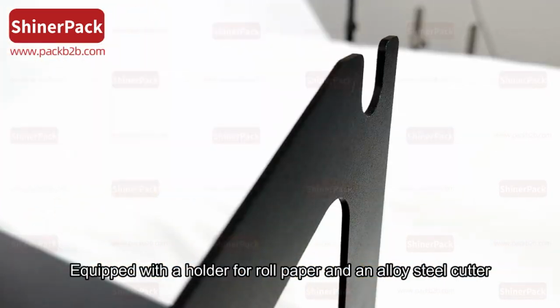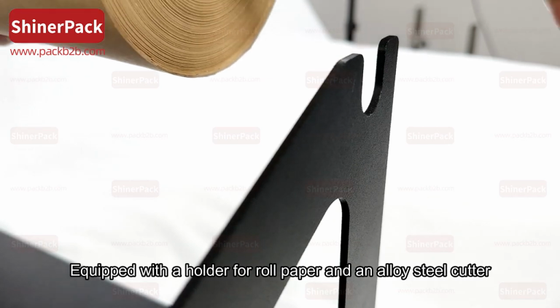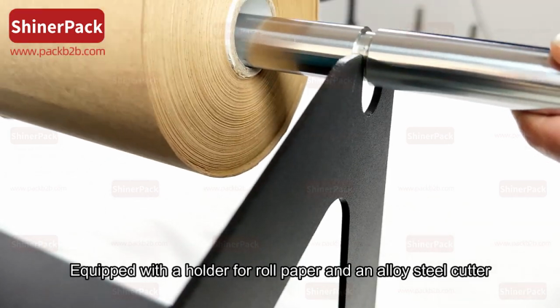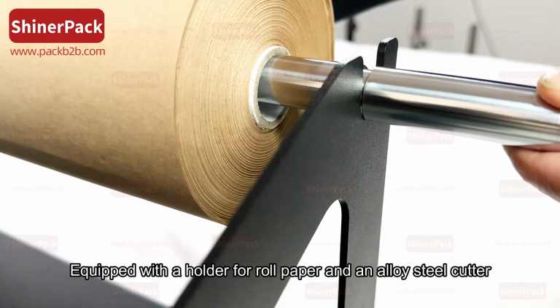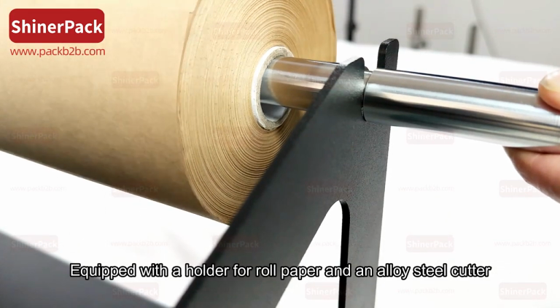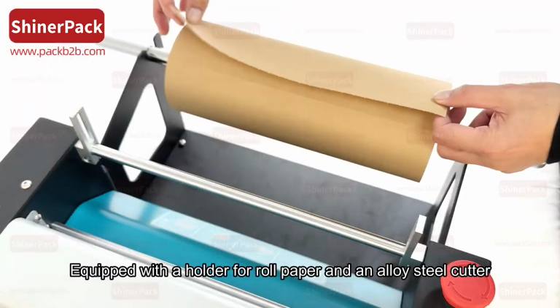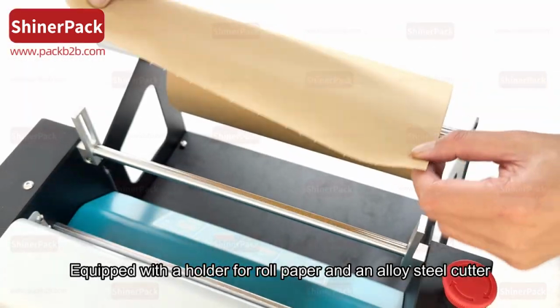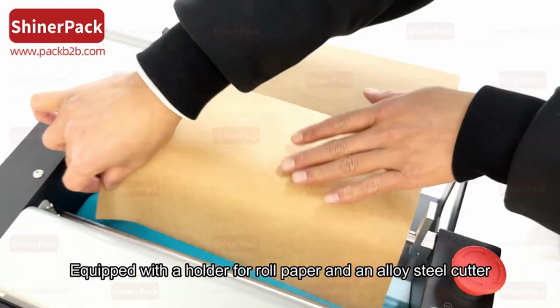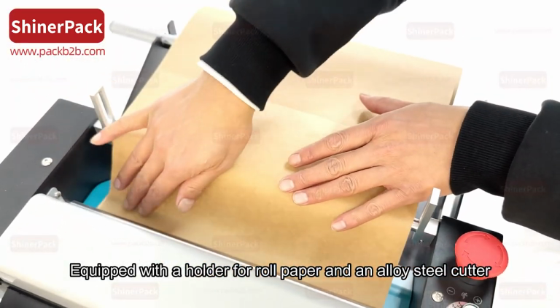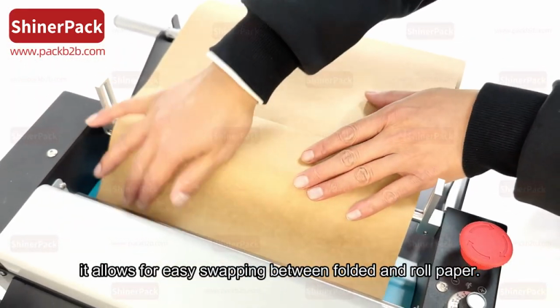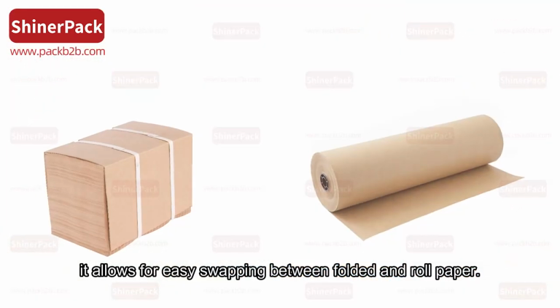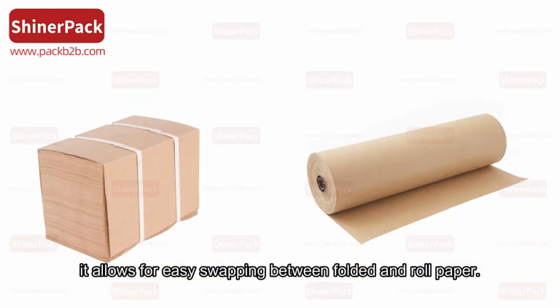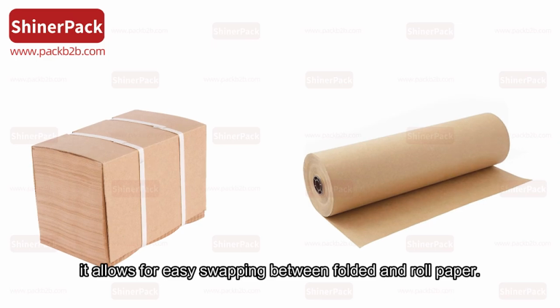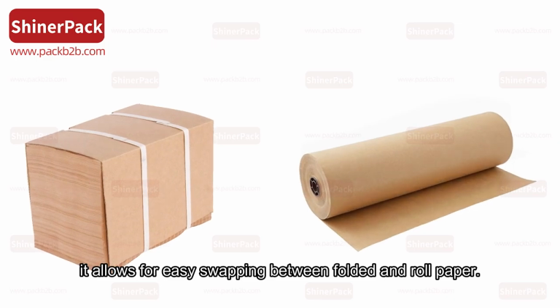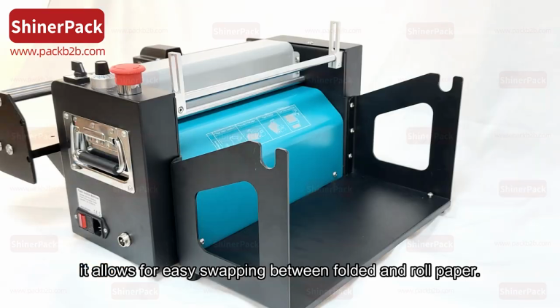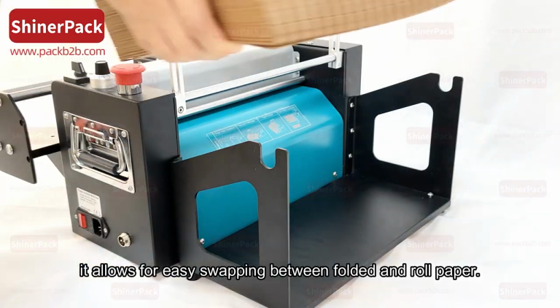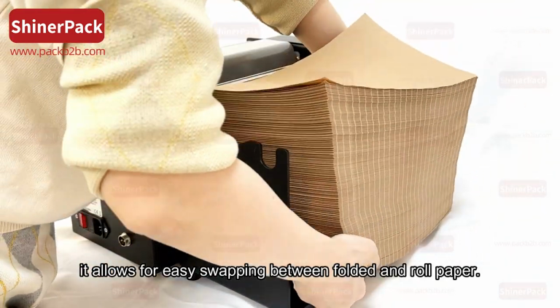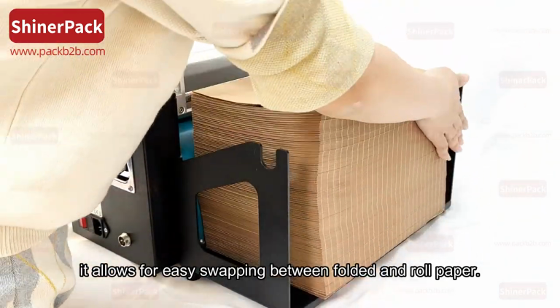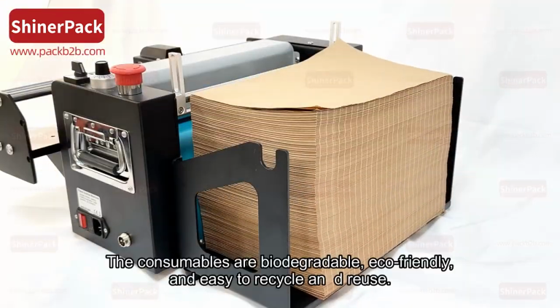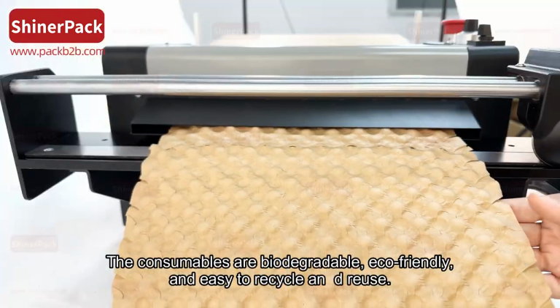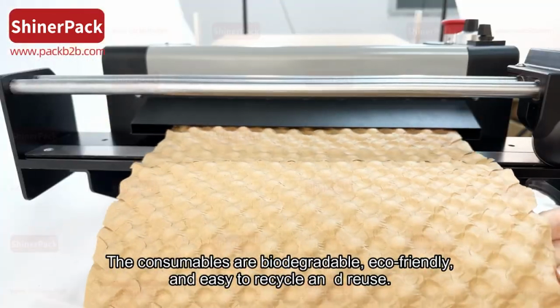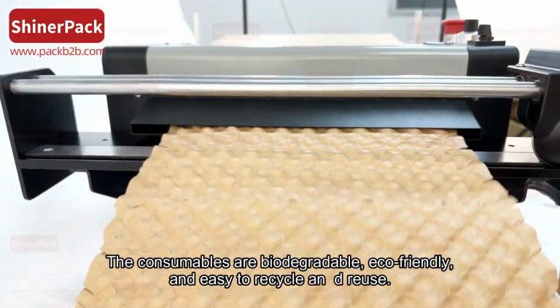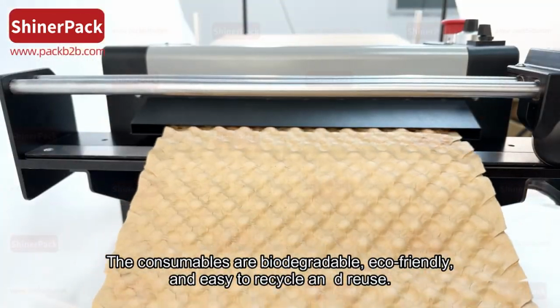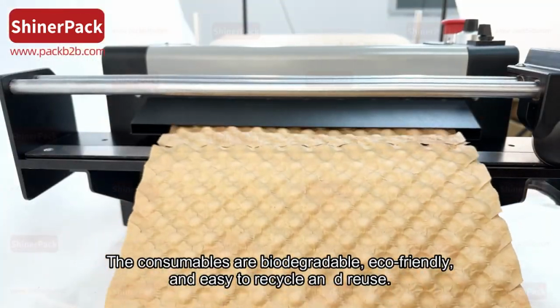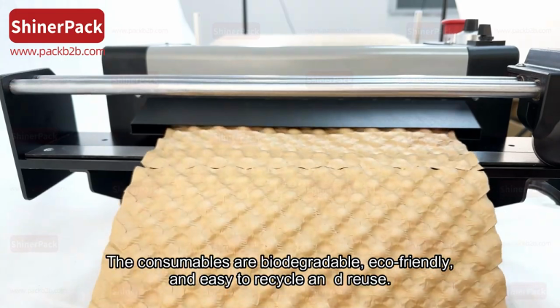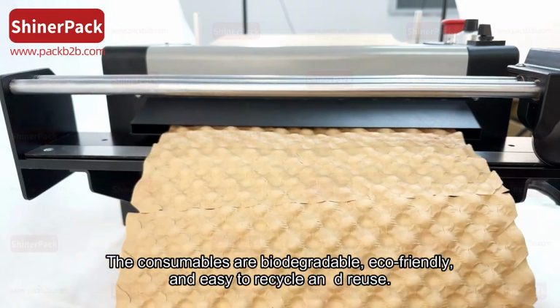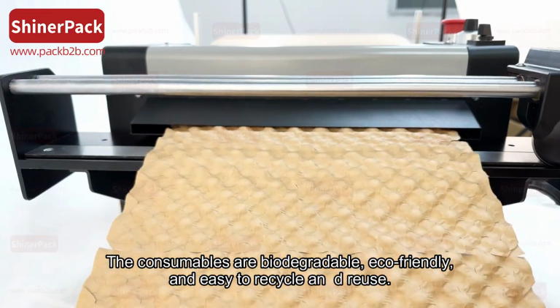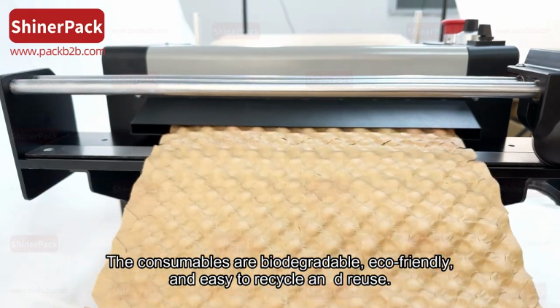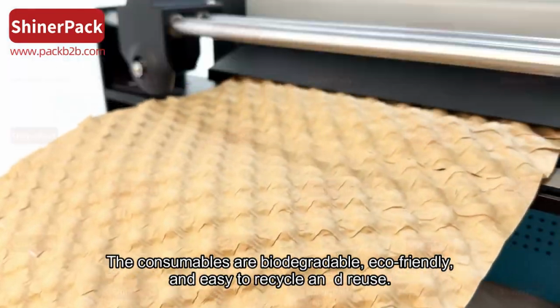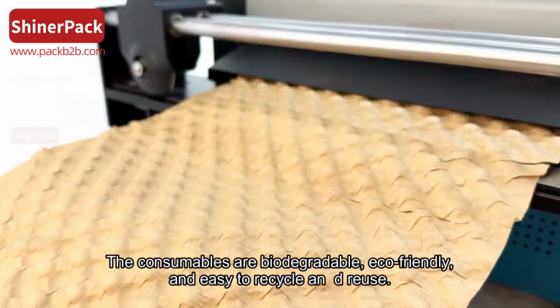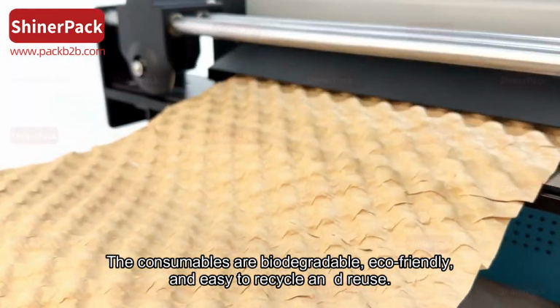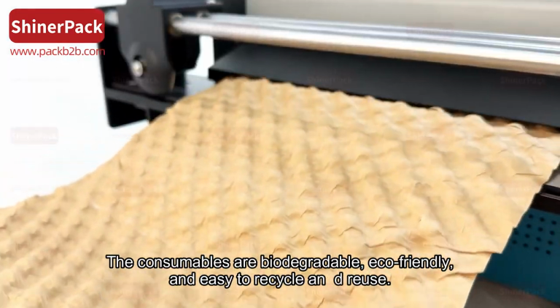Equipped with a holder for roll paper and an alloy steel cutter, it allows for easy swapping between folded and roll paper. The consumables are biodegradable, eco-friendly, and easy to recycle and reuse.